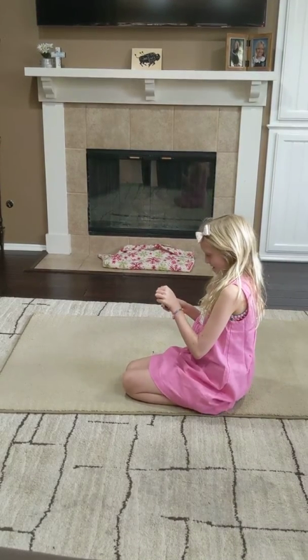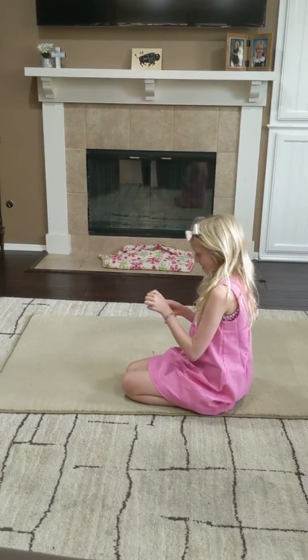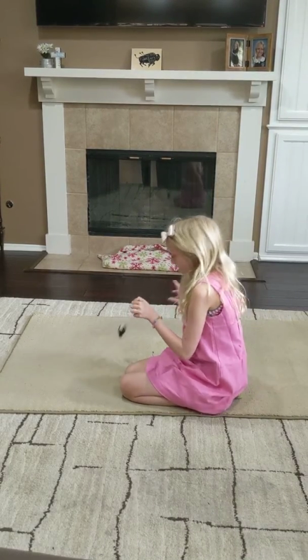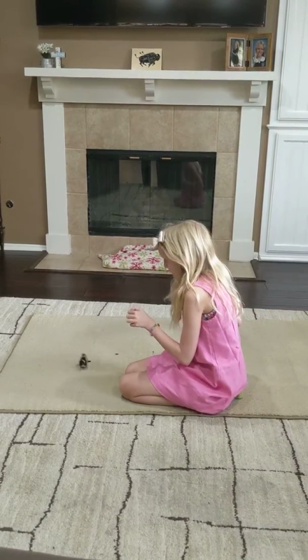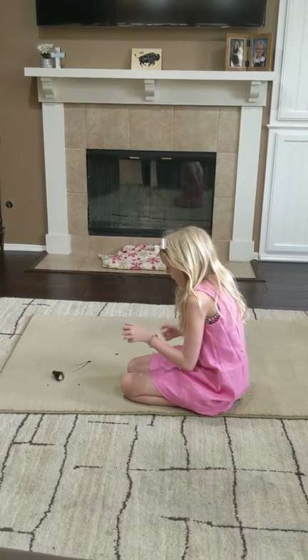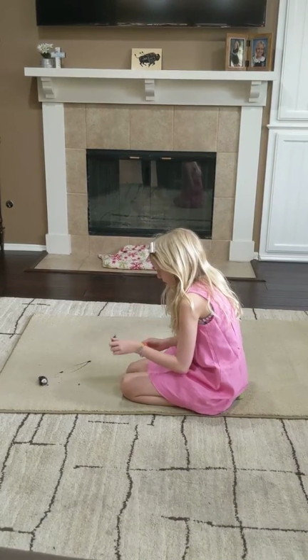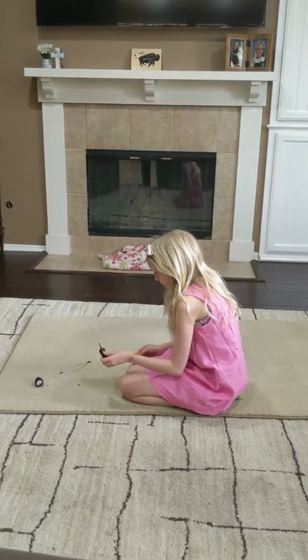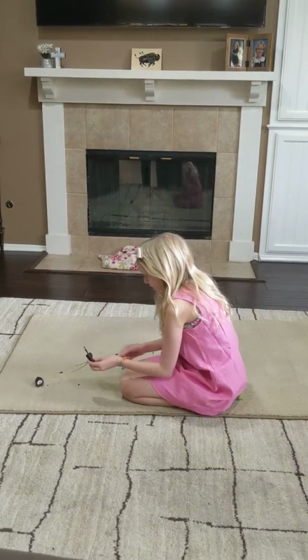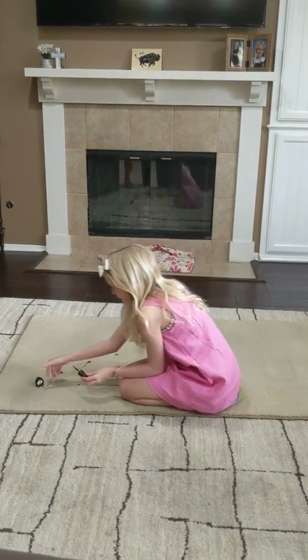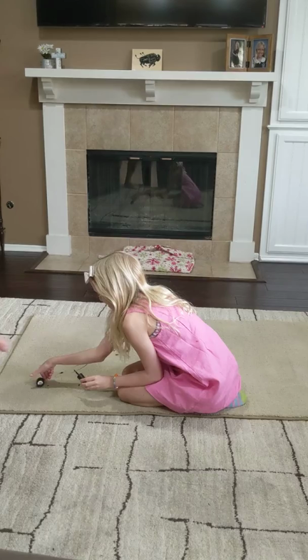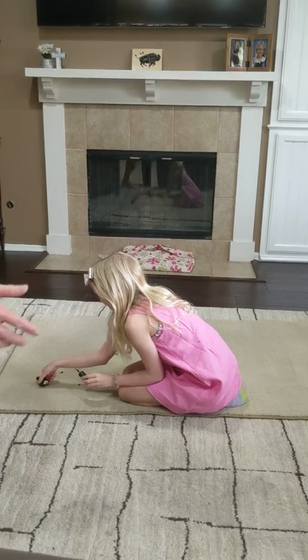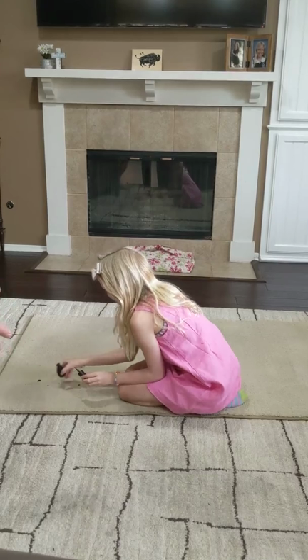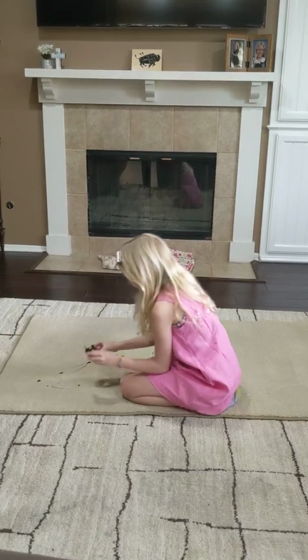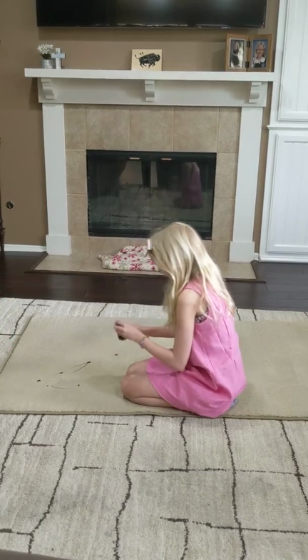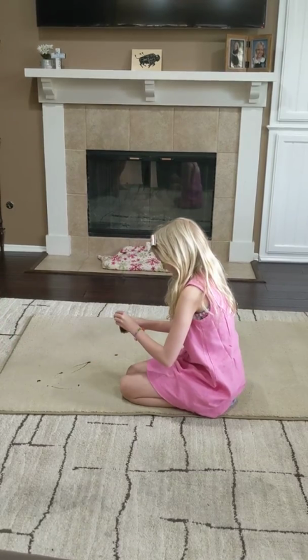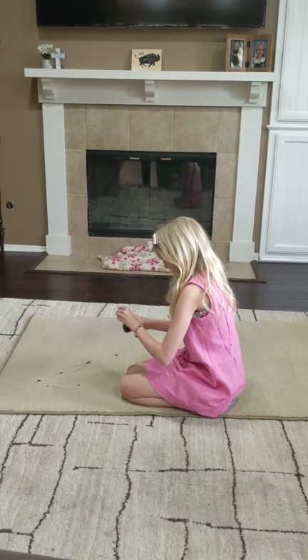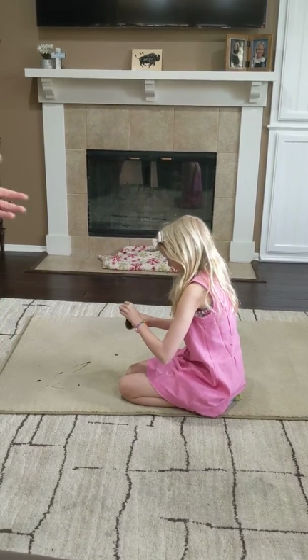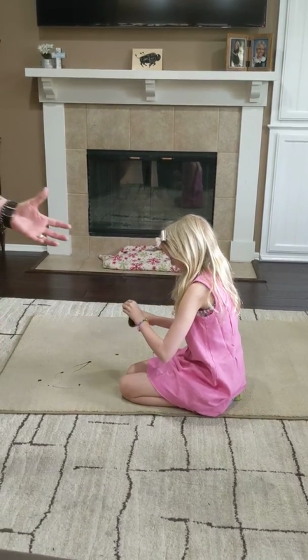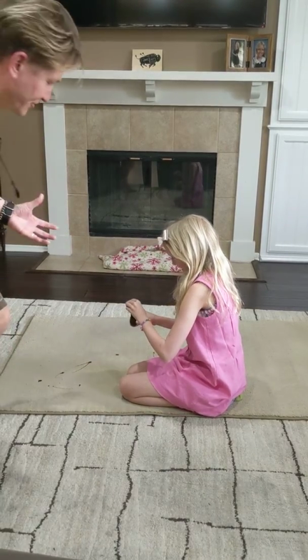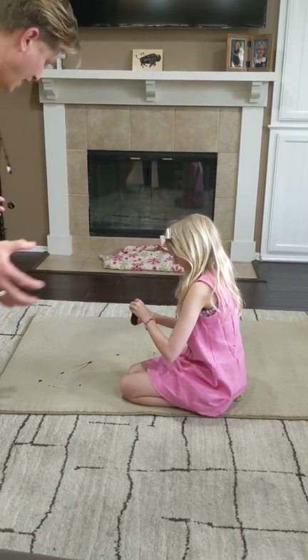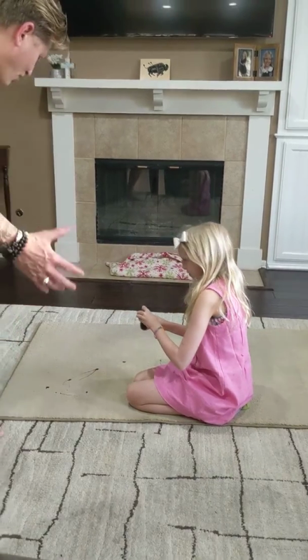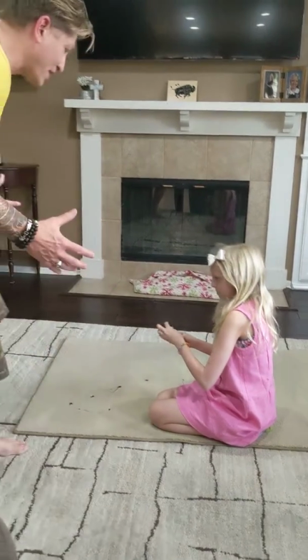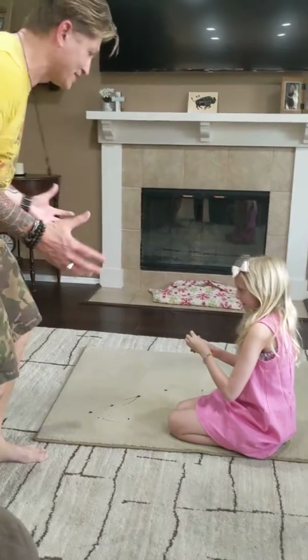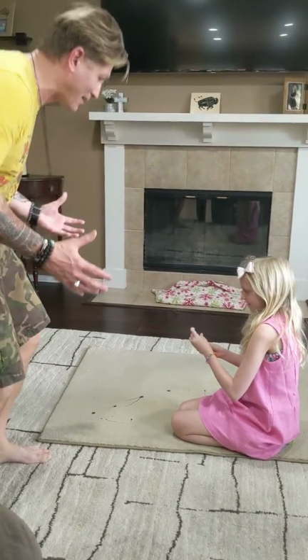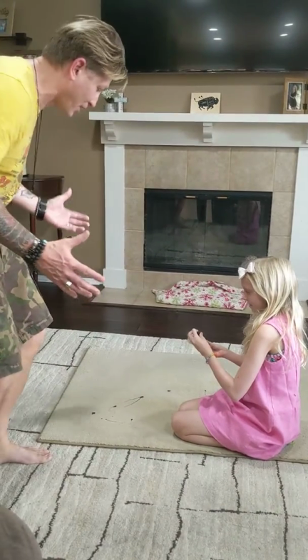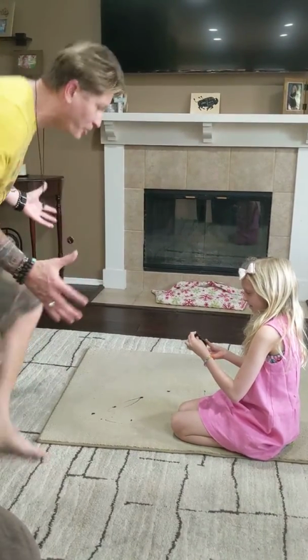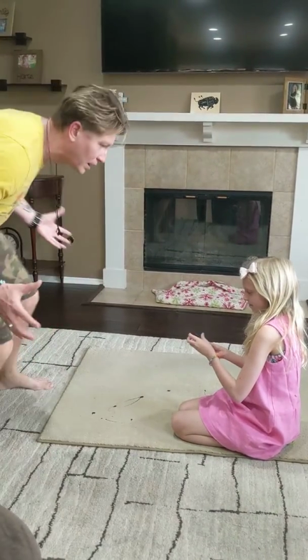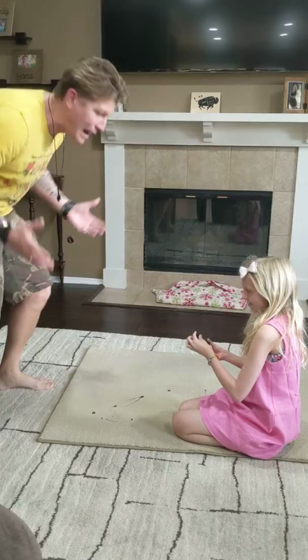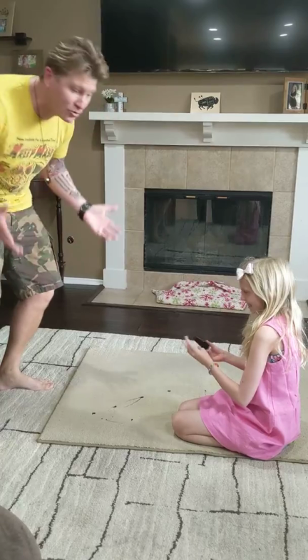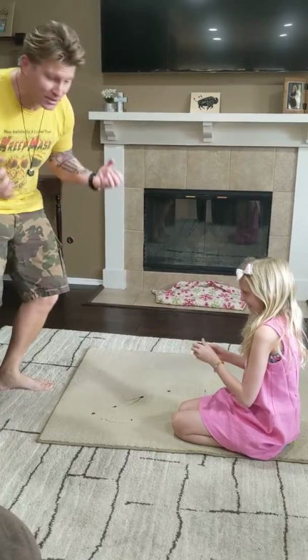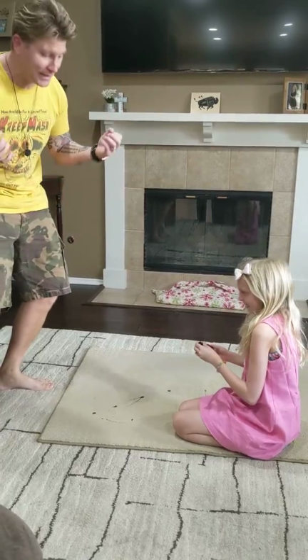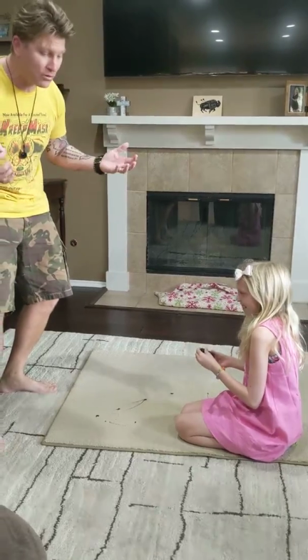What are you doing on the carpet with that nail polish? Oh my gosh! What just happened? How am I going to get that out of the carpet? How am I going to get it out?